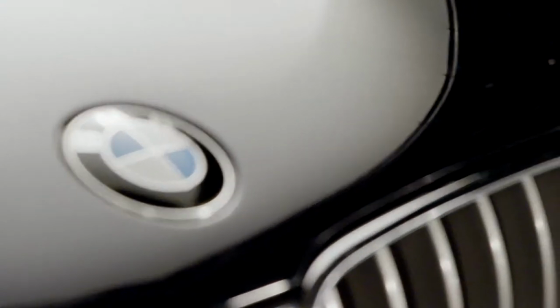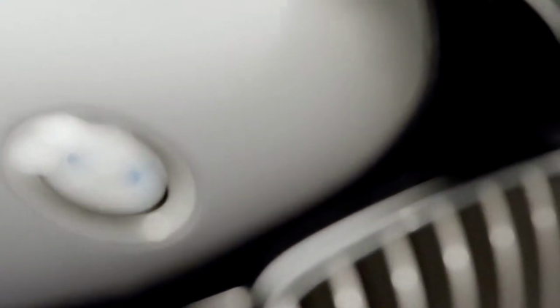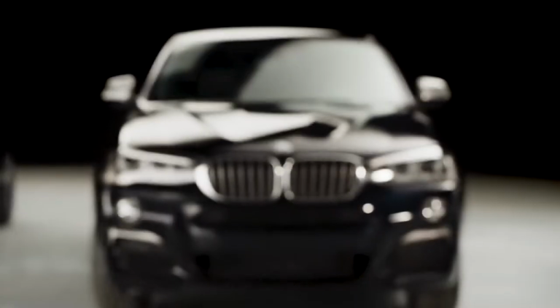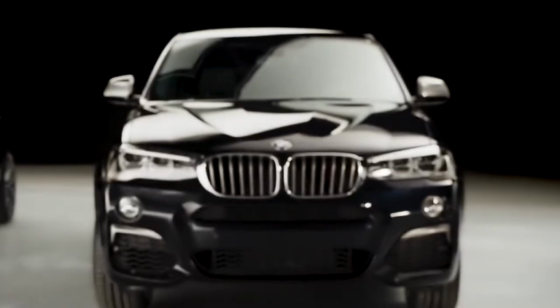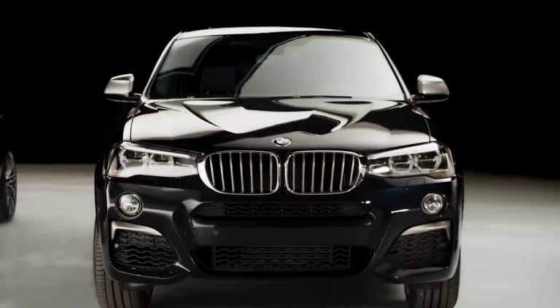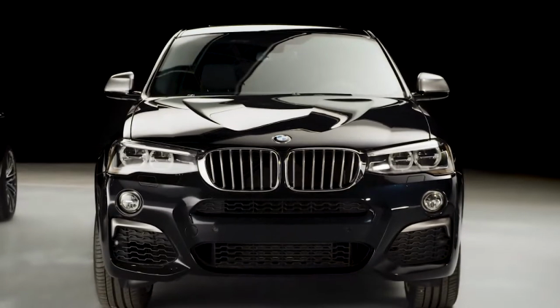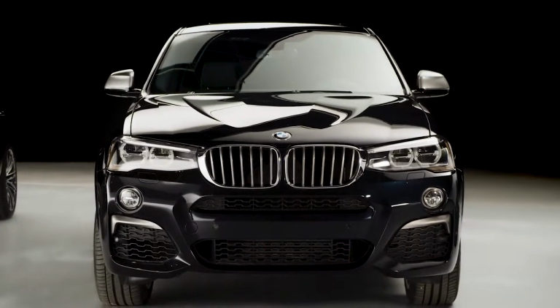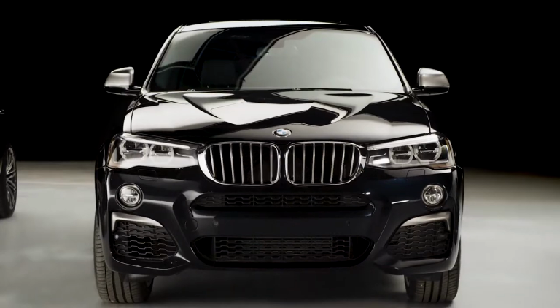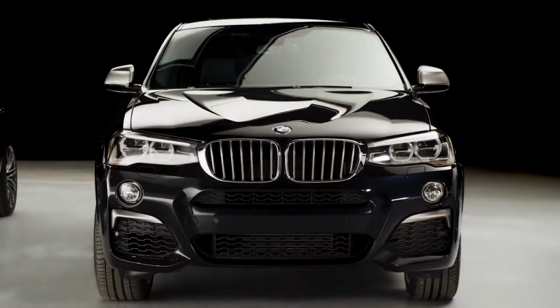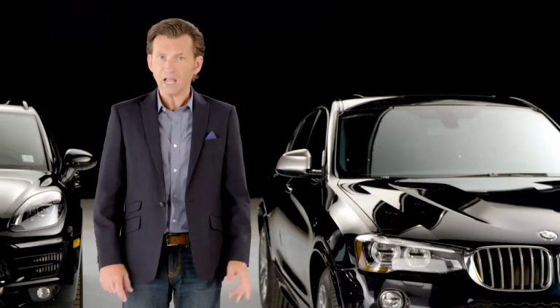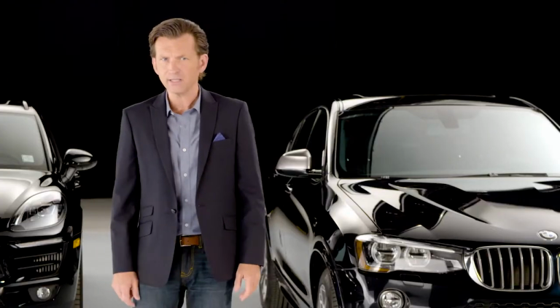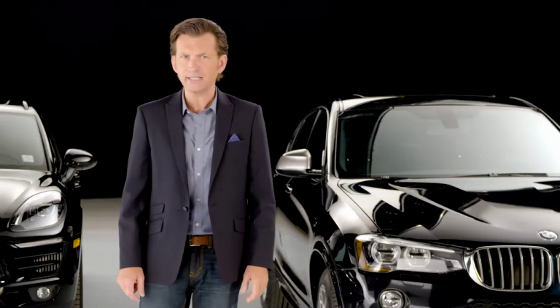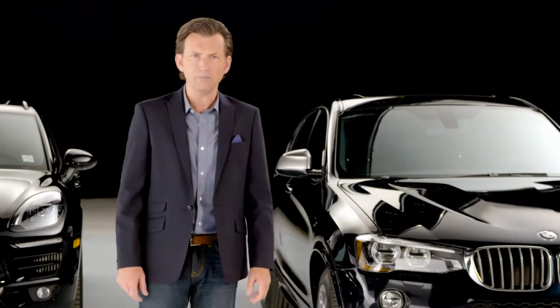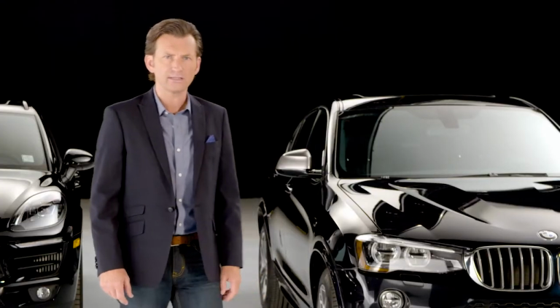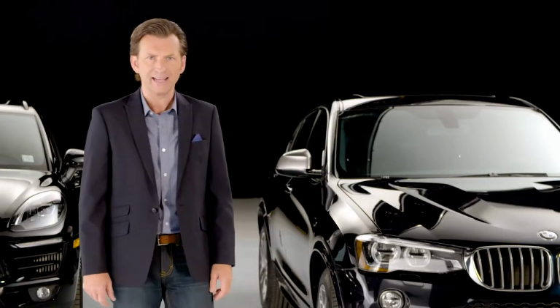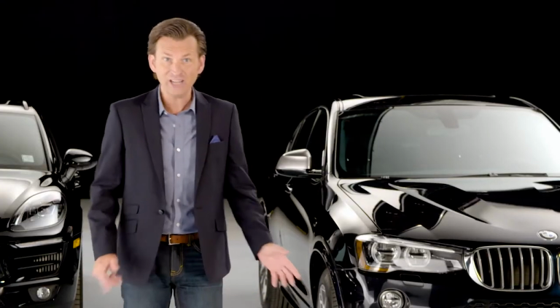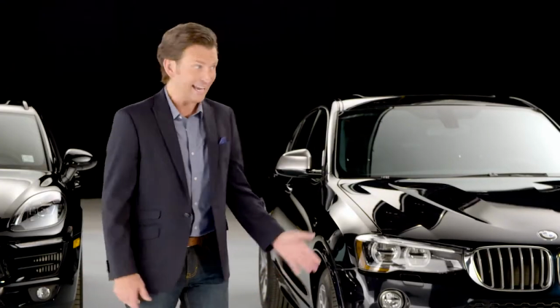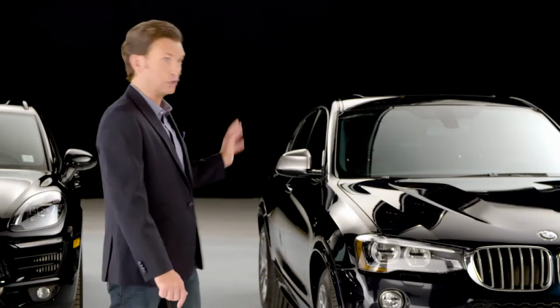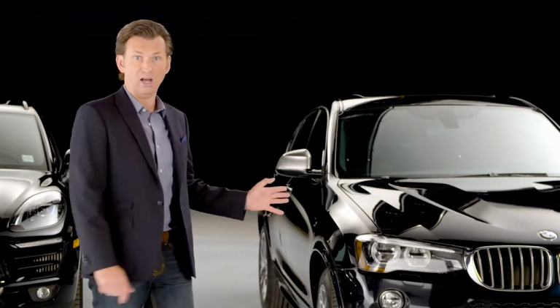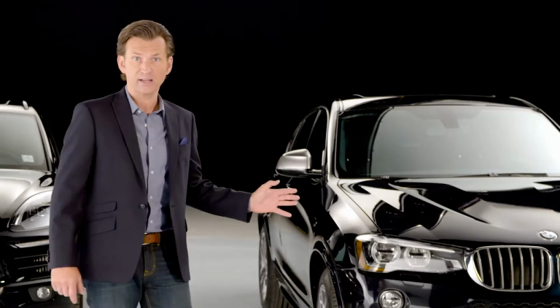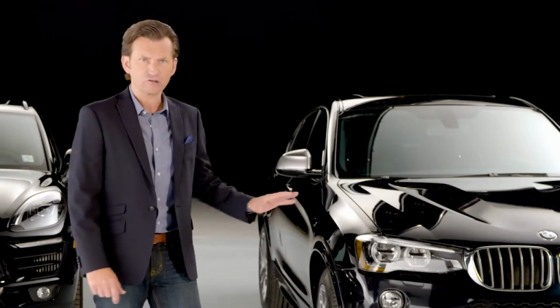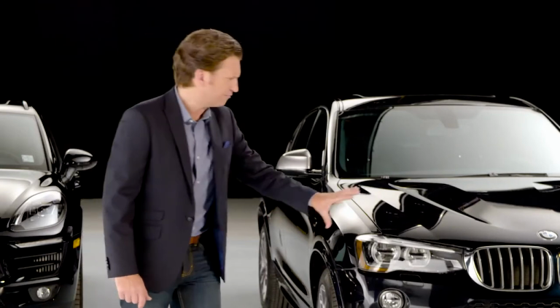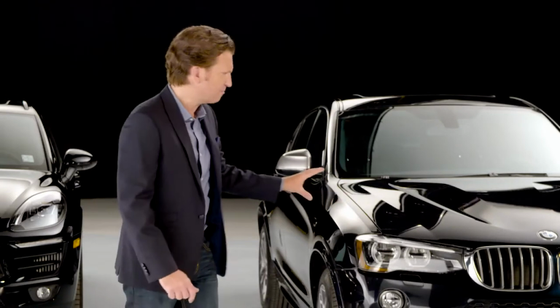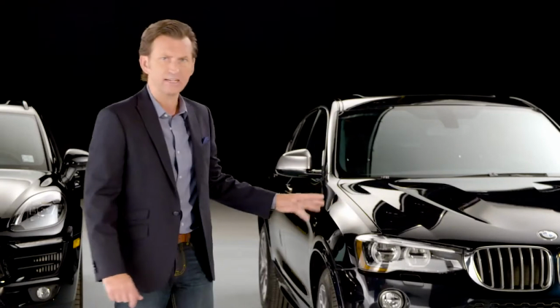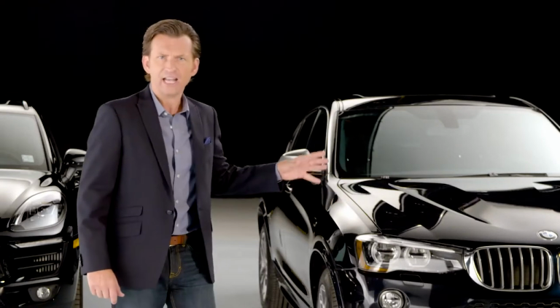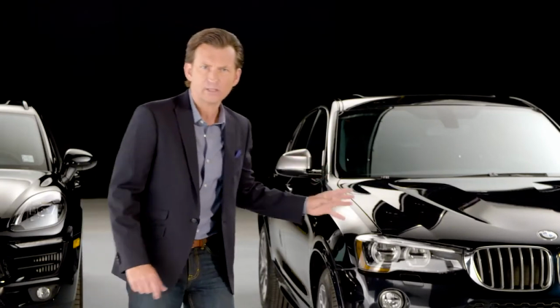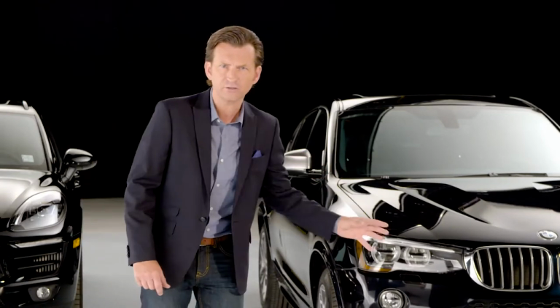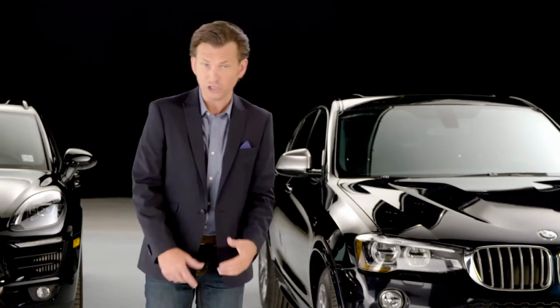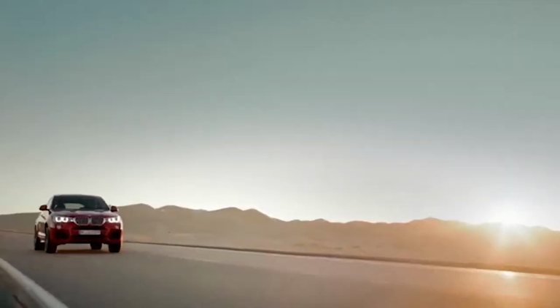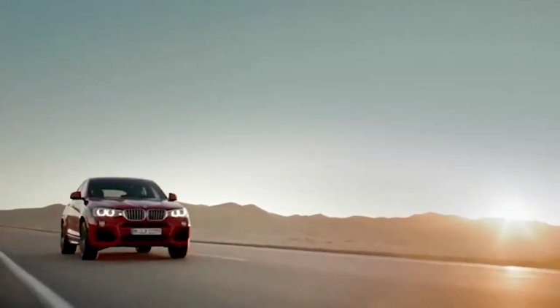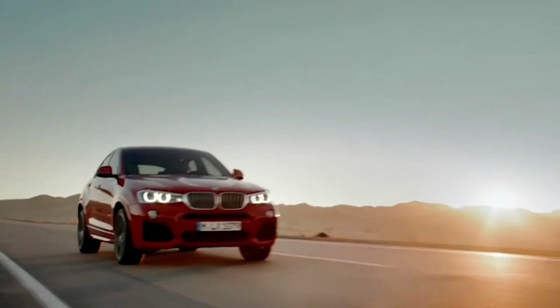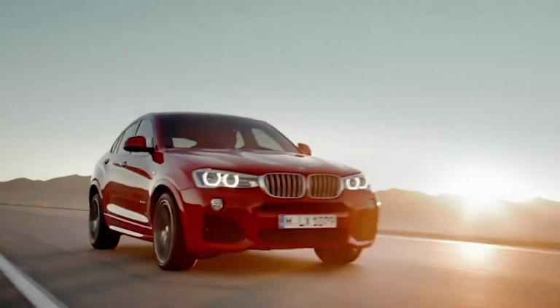BMW state that the X4 boldly conquers the road. I have to say it is indeed a bold statement. Visually, it looks the part. An aggressive front bumper and that low center of gravity show off its muscular presence.